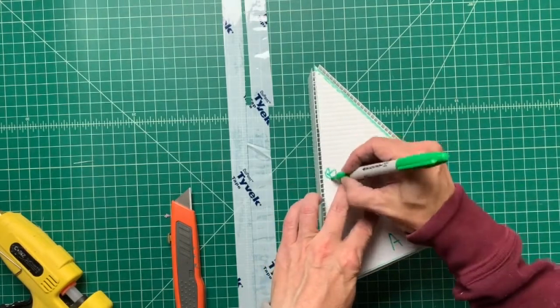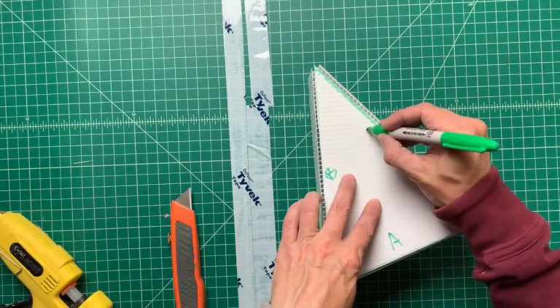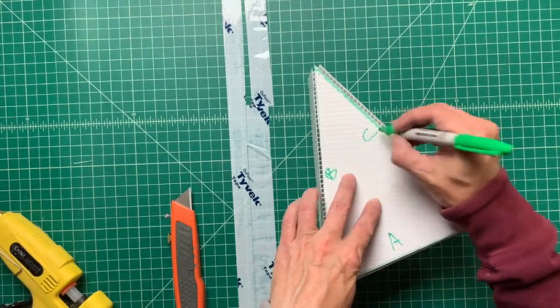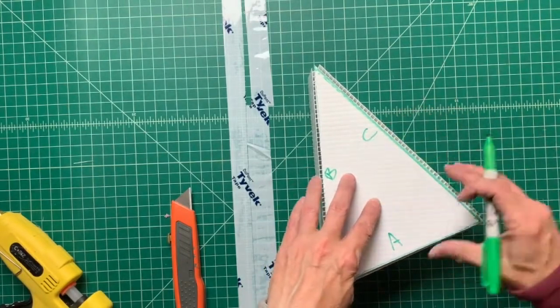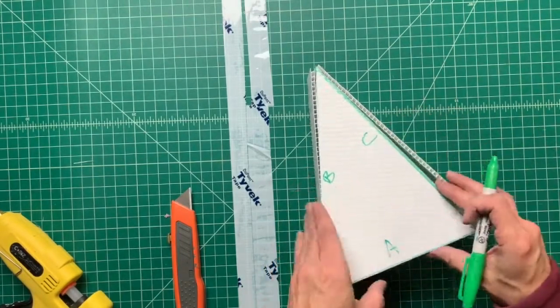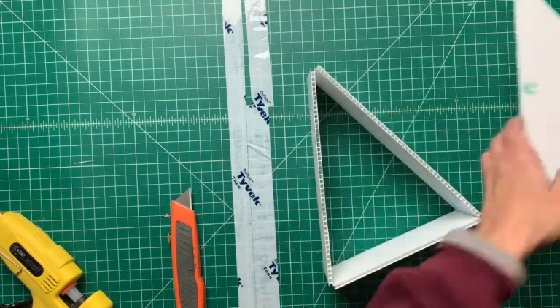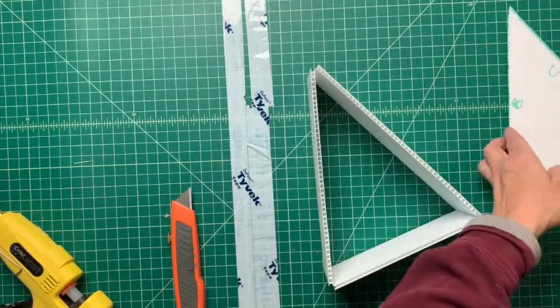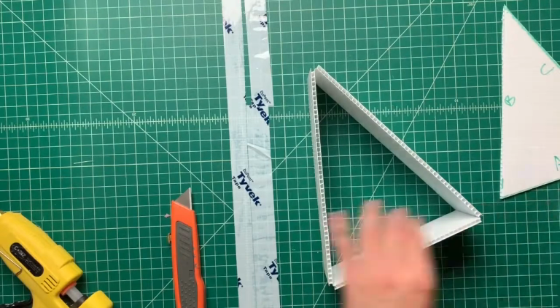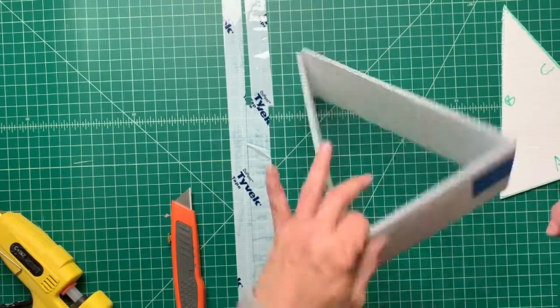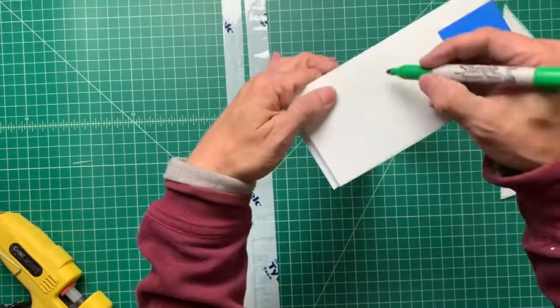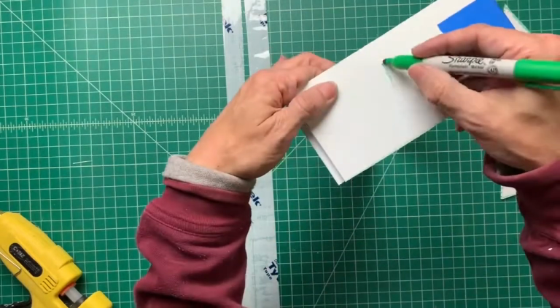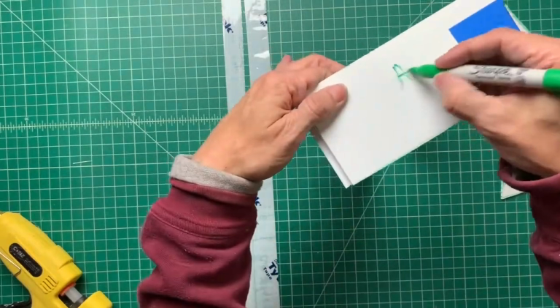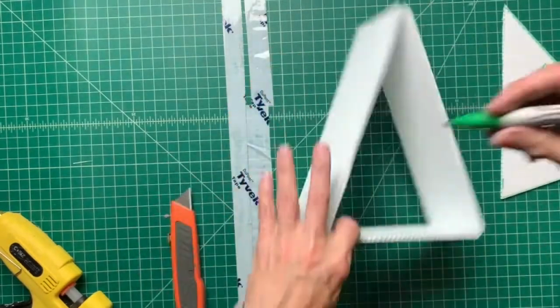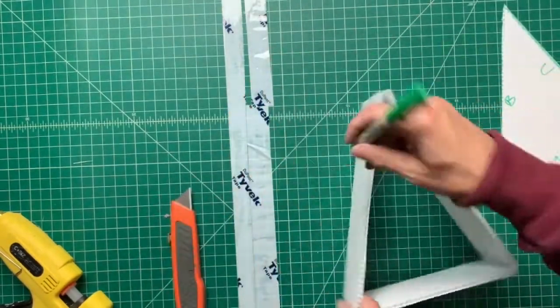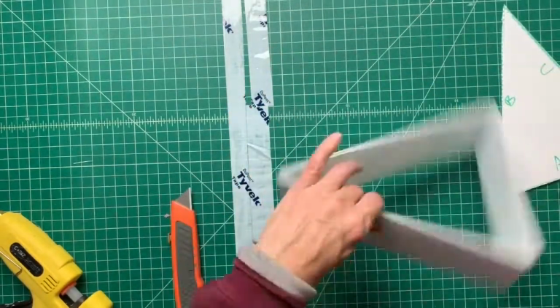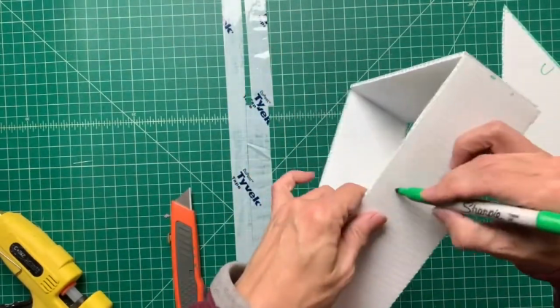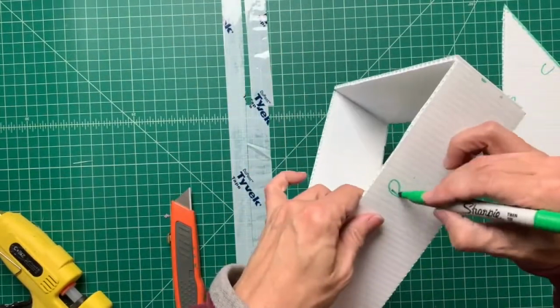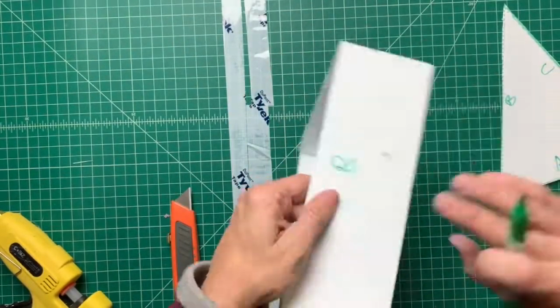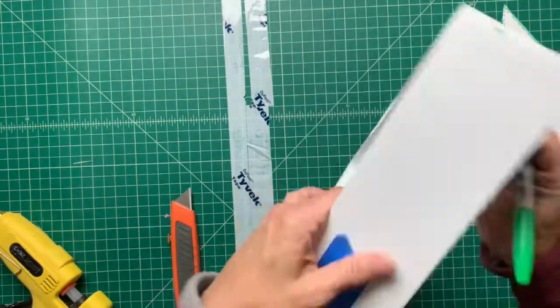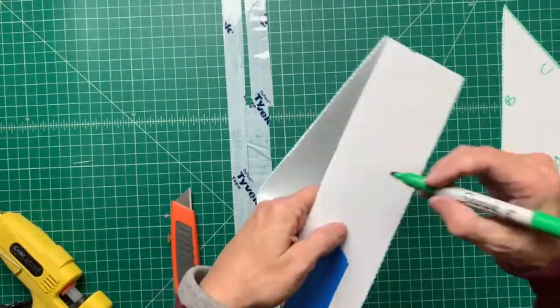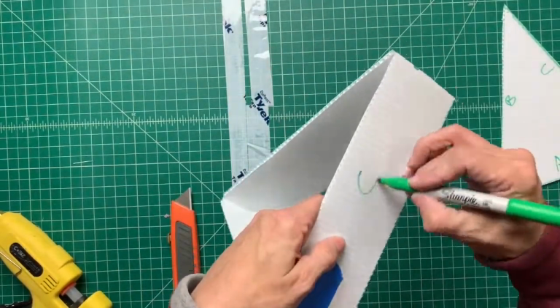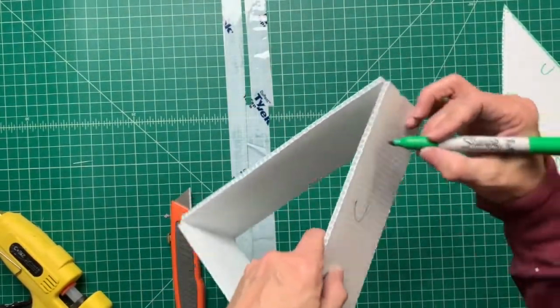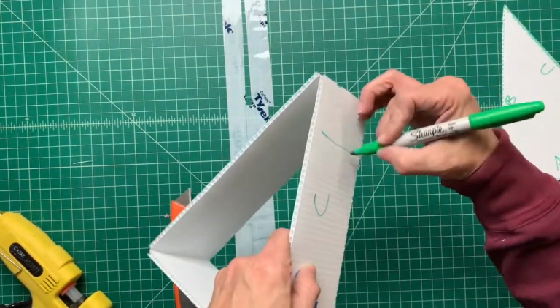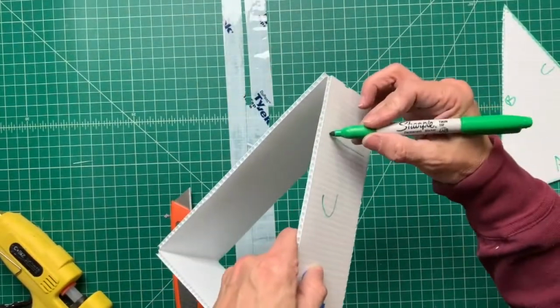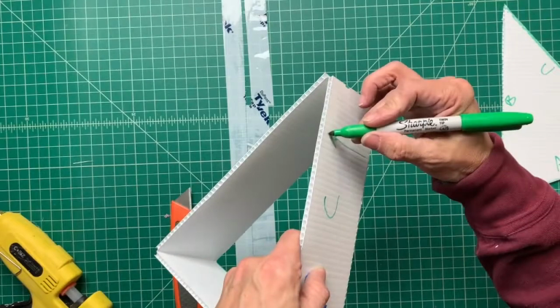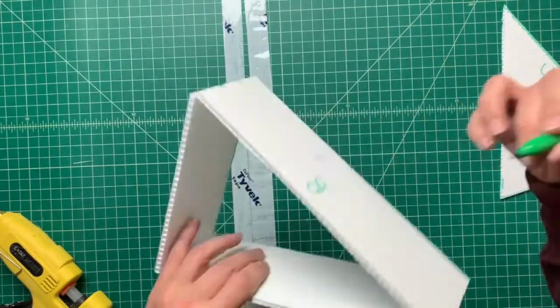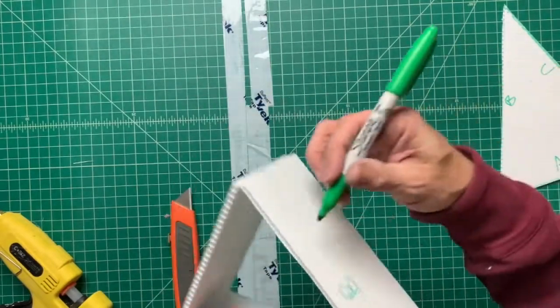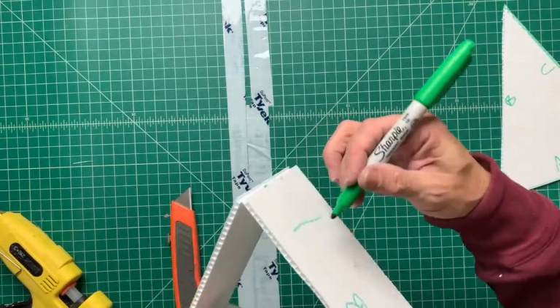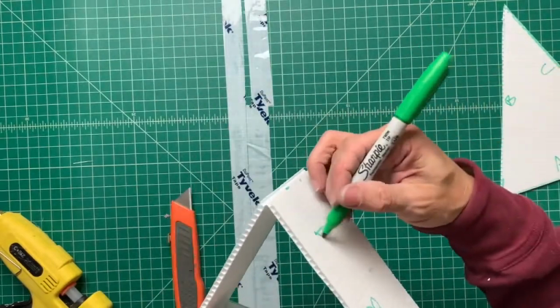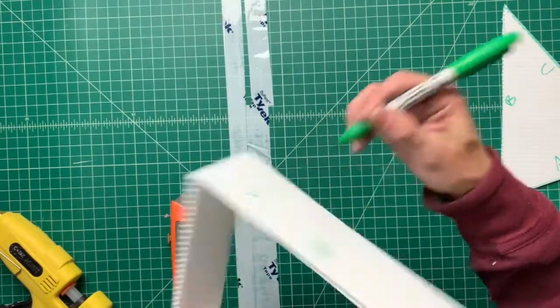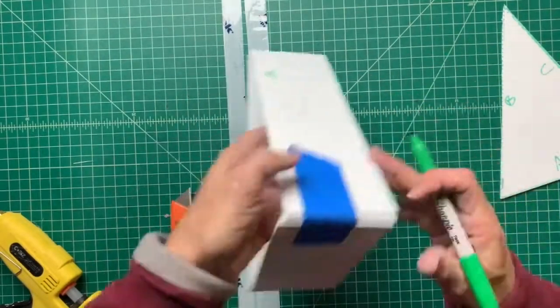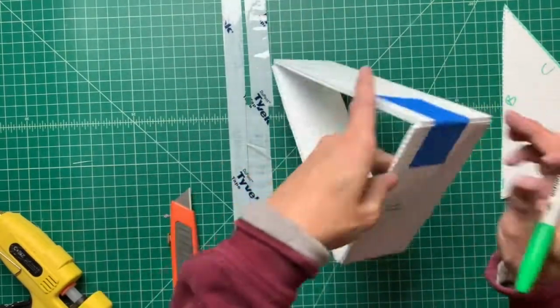Now label the top and the sides to correlate with each other — label them A, B, and C. It will be important to have everything line up when you go to glue this.